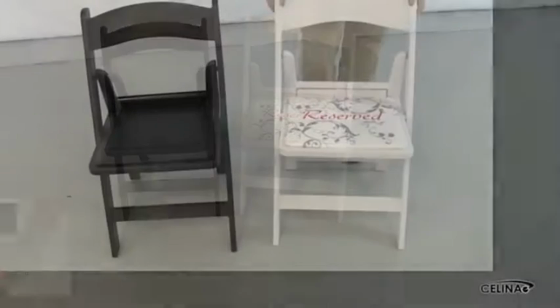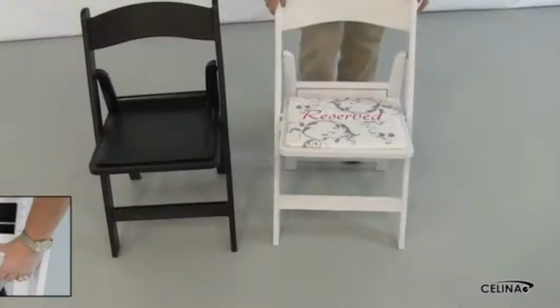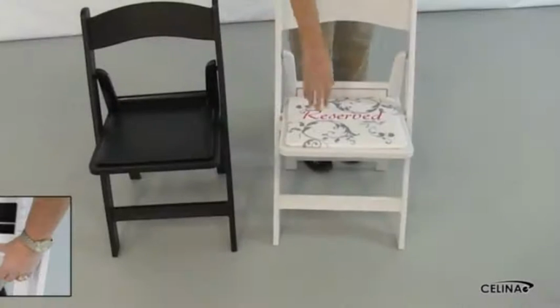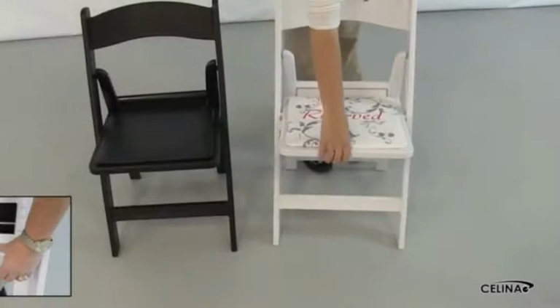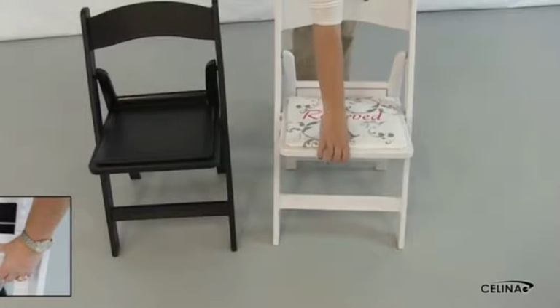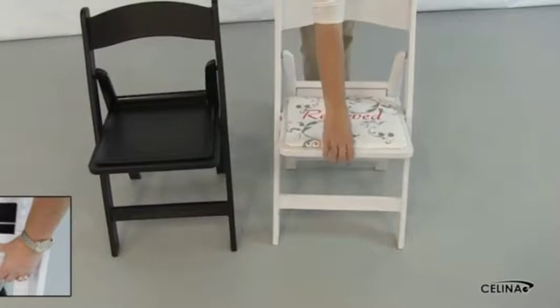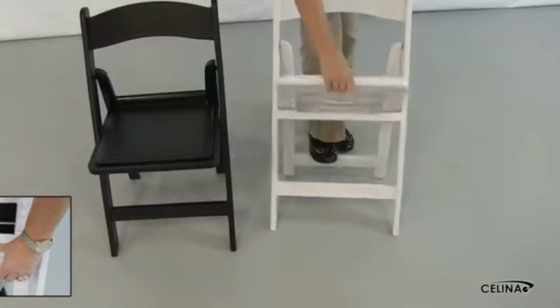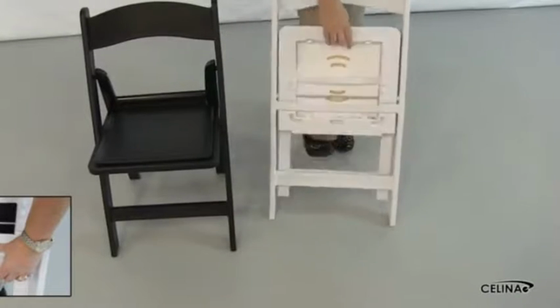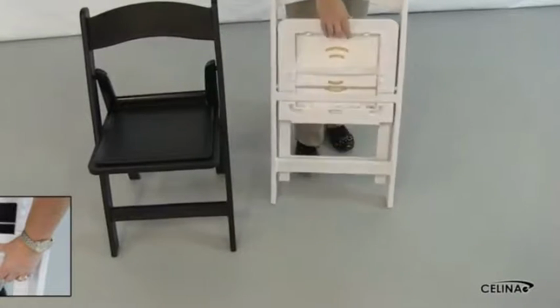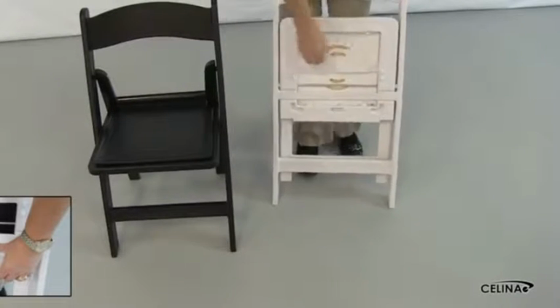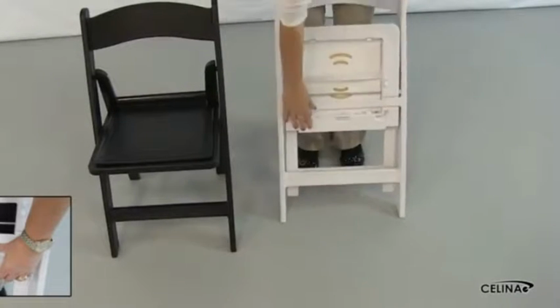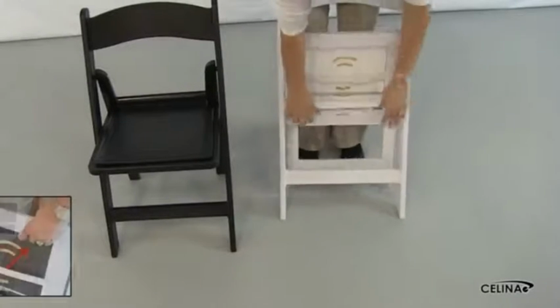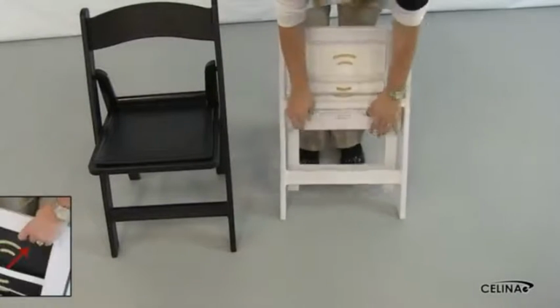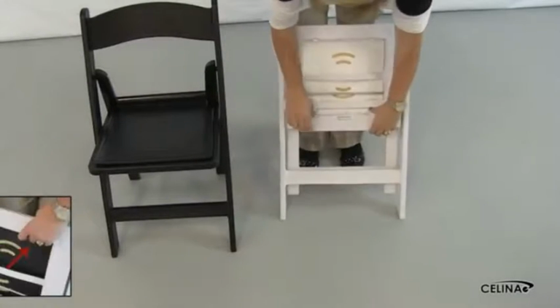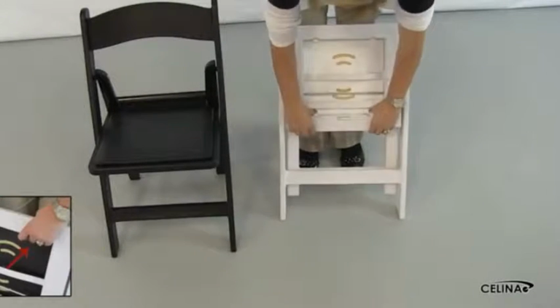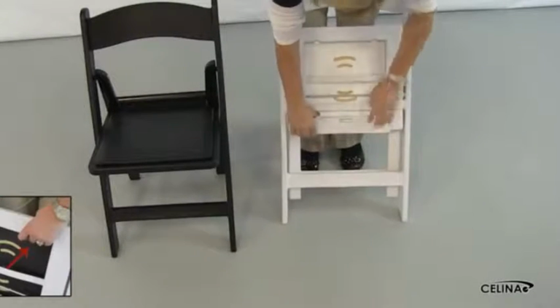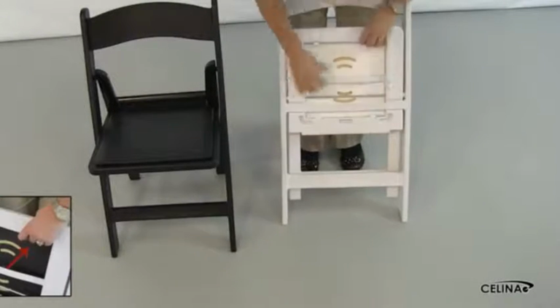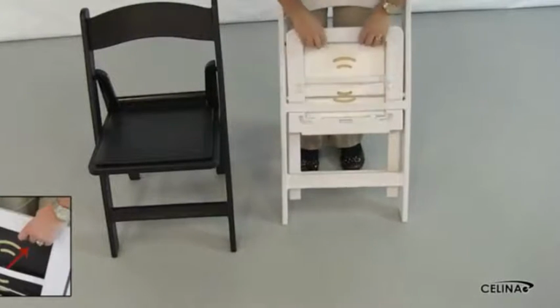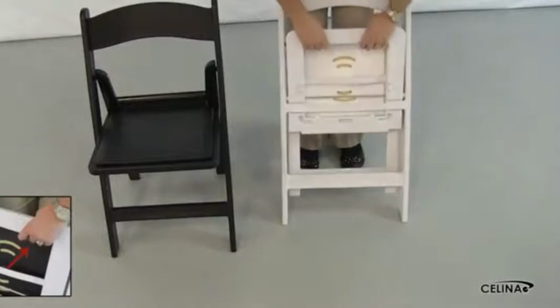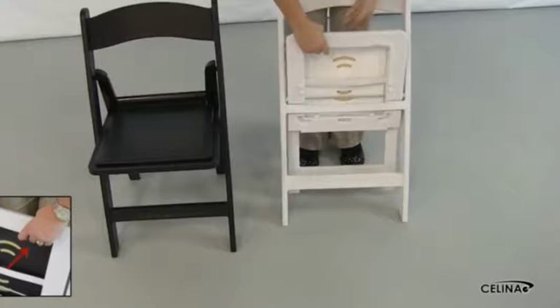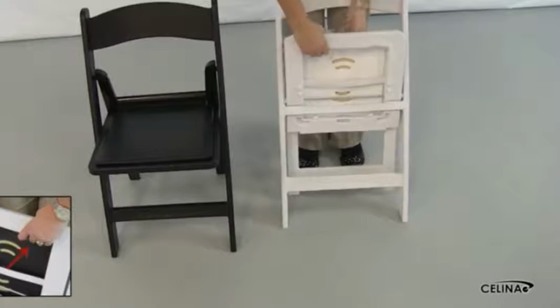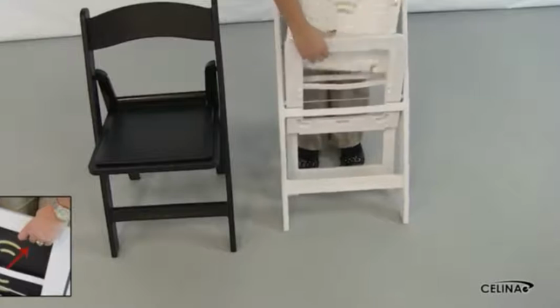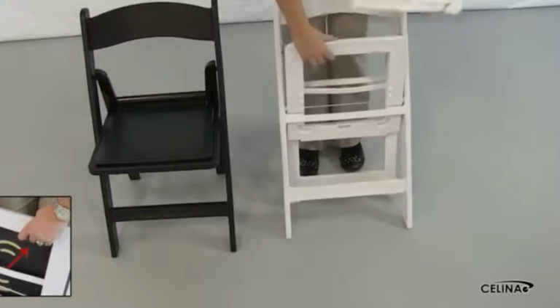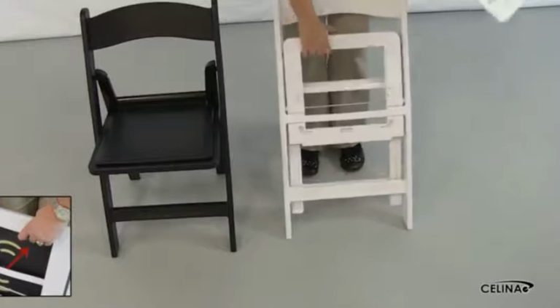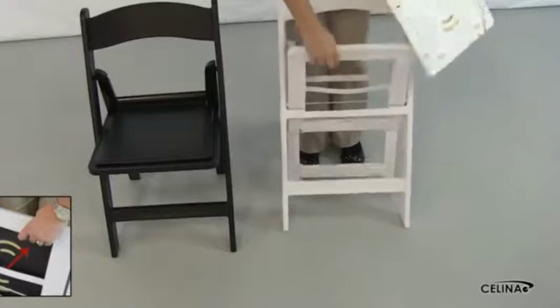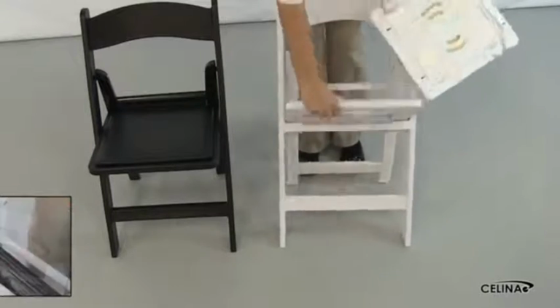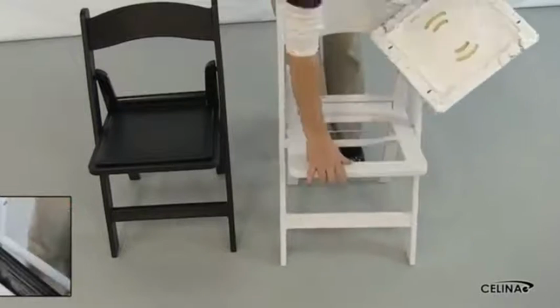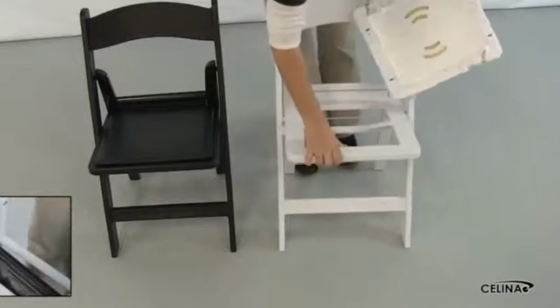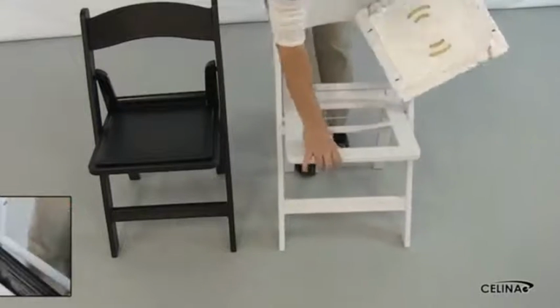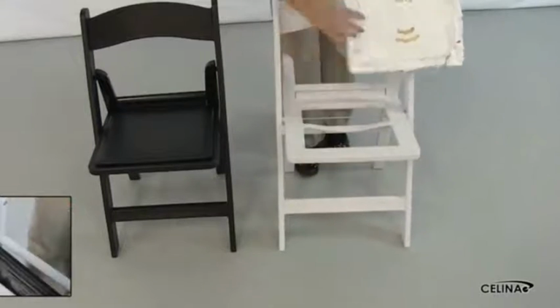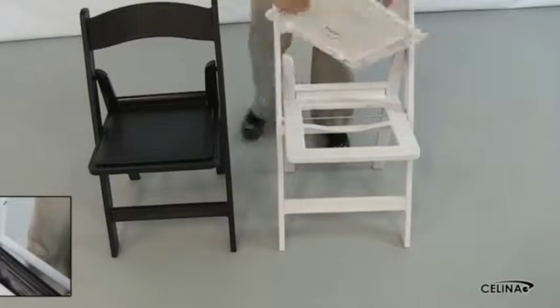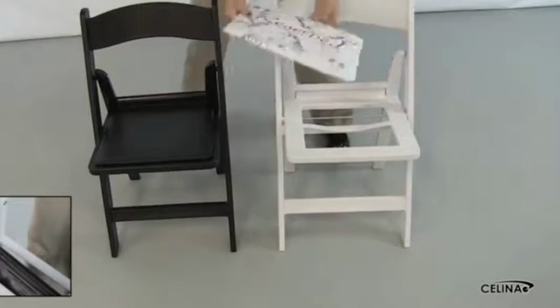To remove the seat cover, turn the chair over and locate the four pressure tabs keeping the cushion in place. Pull the tabs away from the frame and push the cushion to remove.